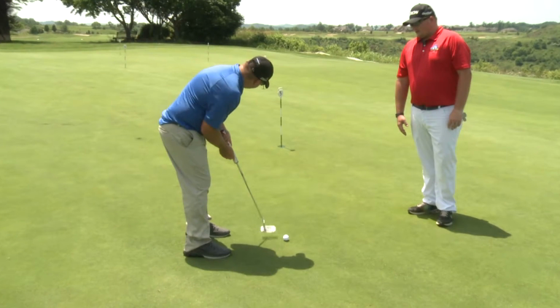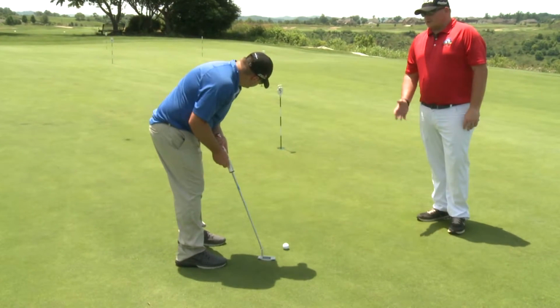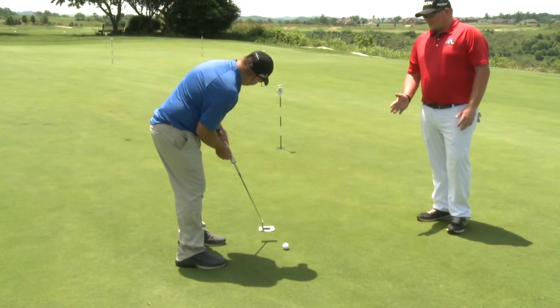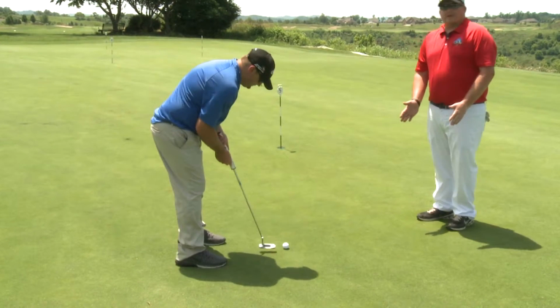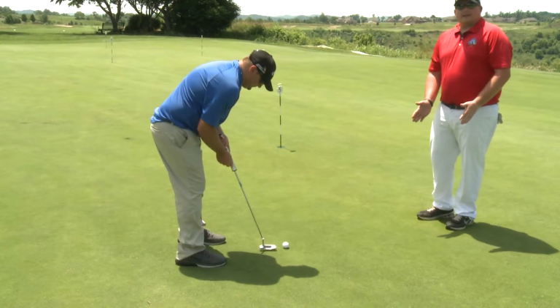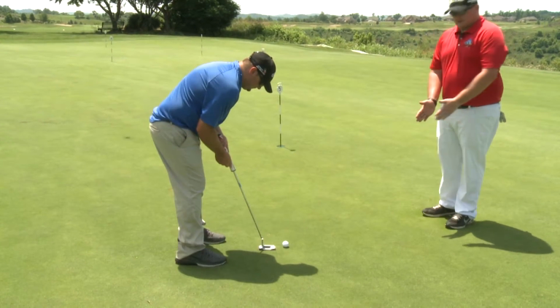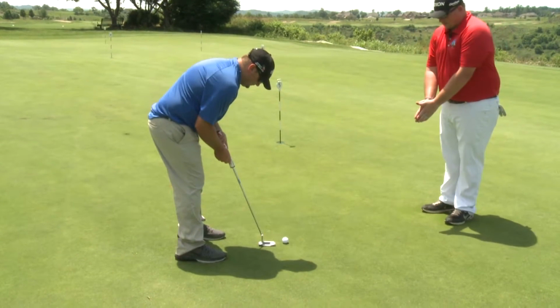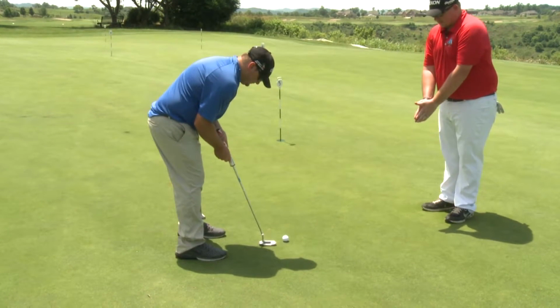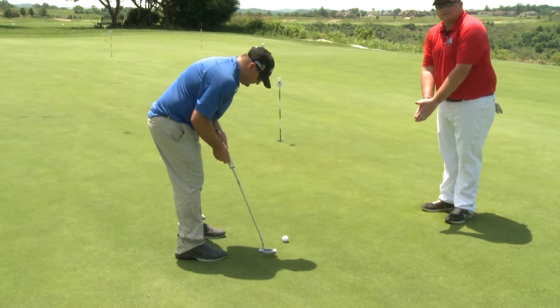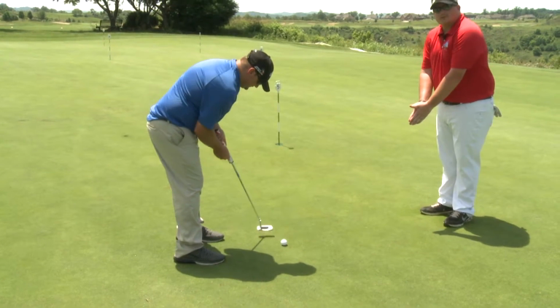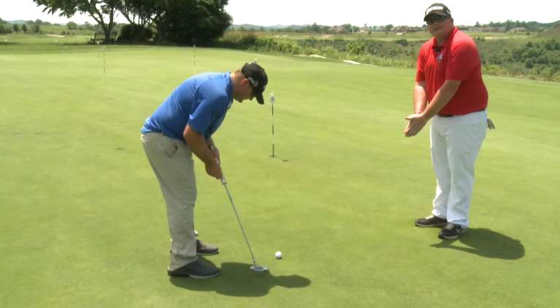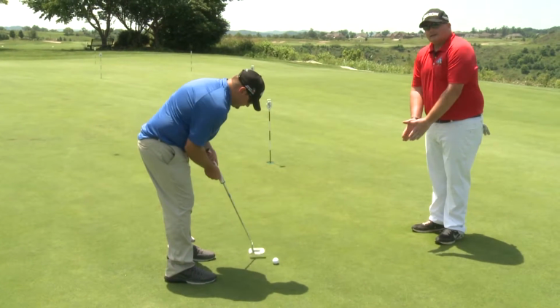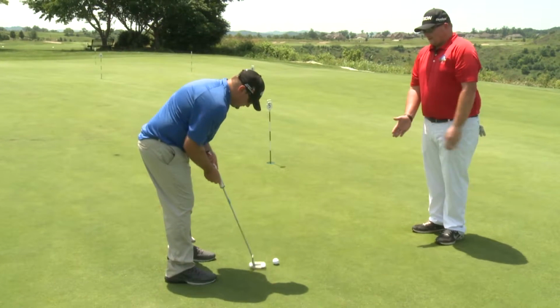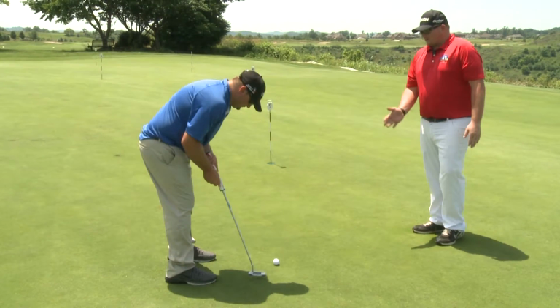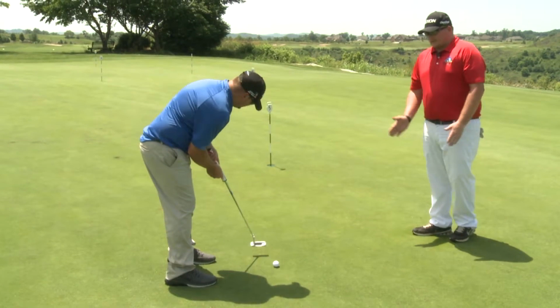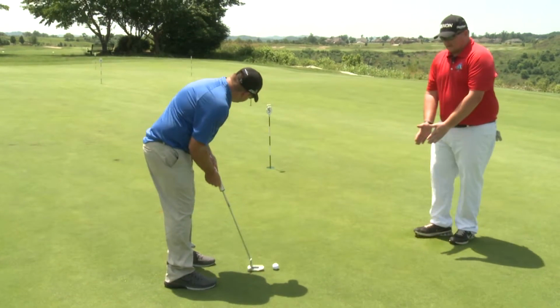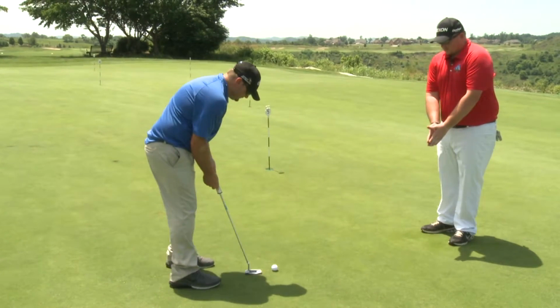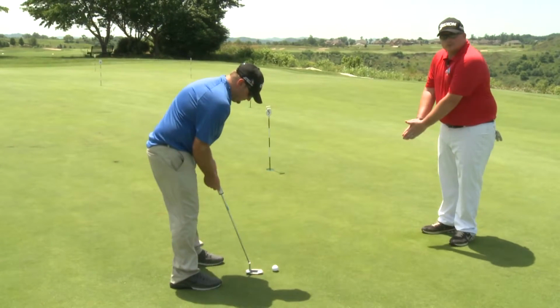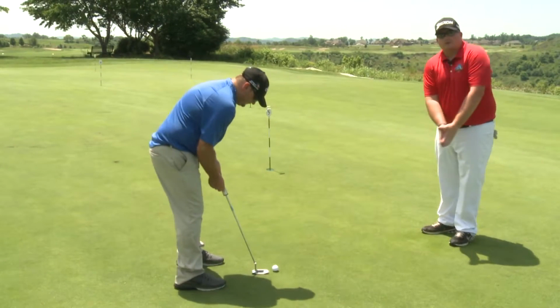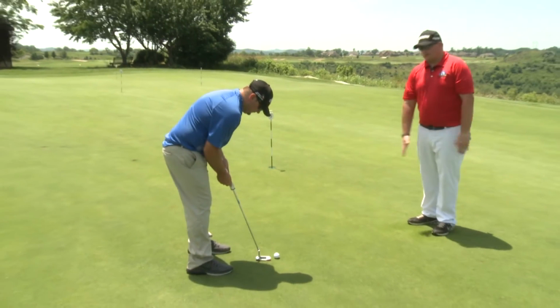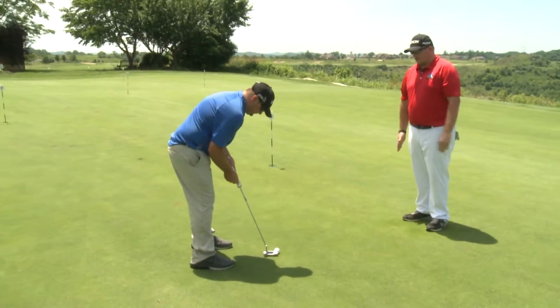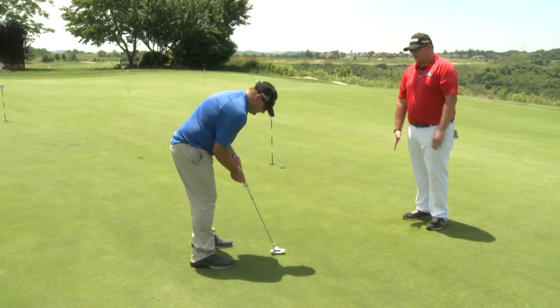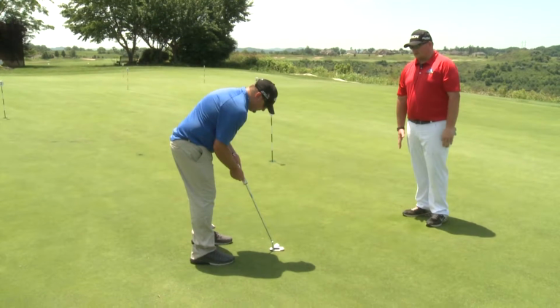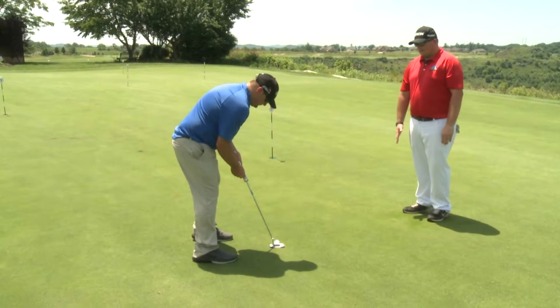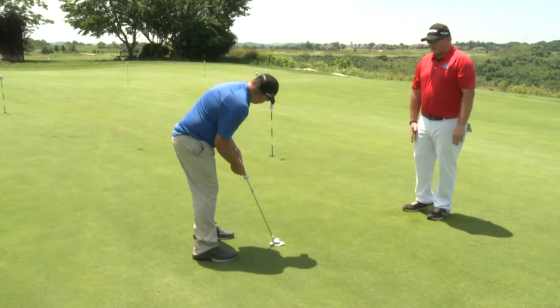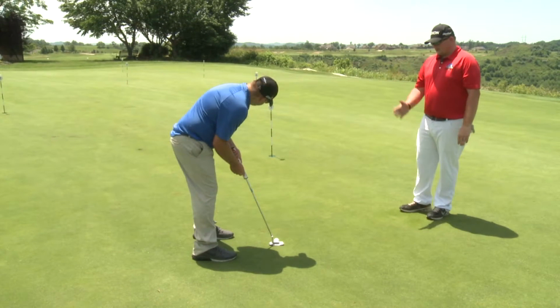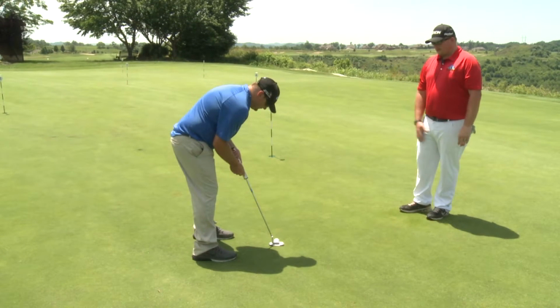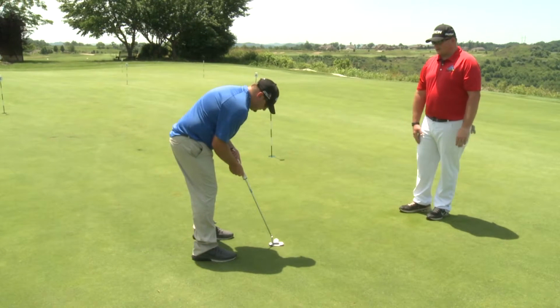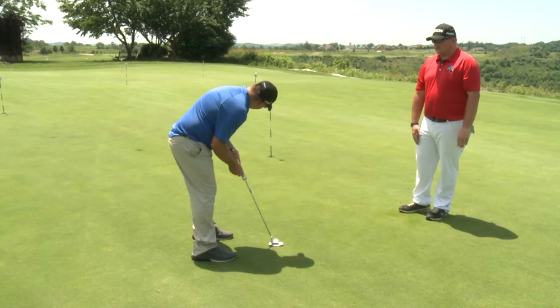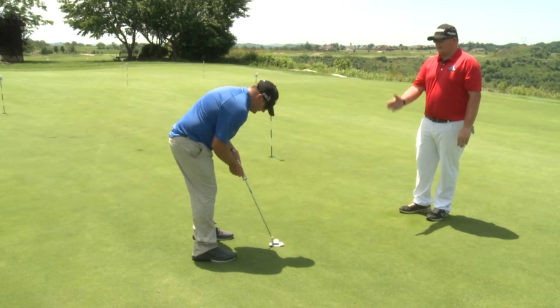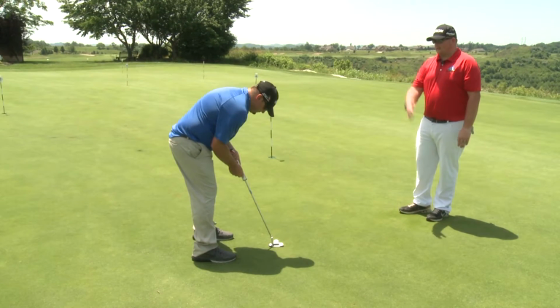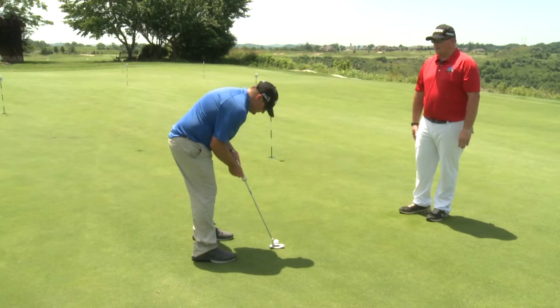He wants to keep everything together. He doesn't want to keep his wrists from breaking. He just wants to keep everything so smooth and rotate around his body and his shoulders. As he's doing the putt here, you can see everything is in one motion.